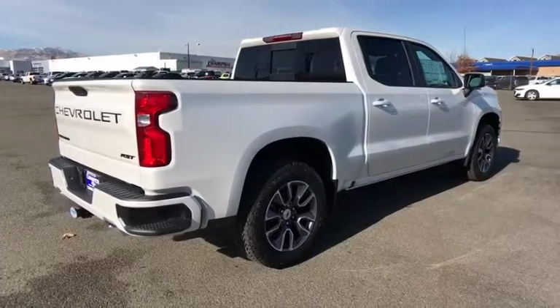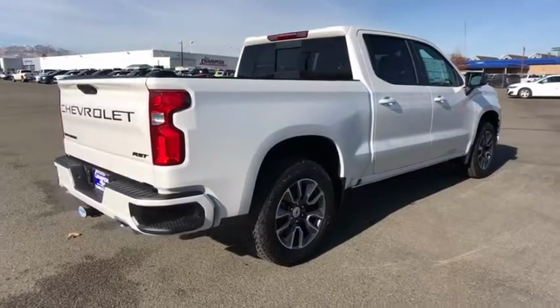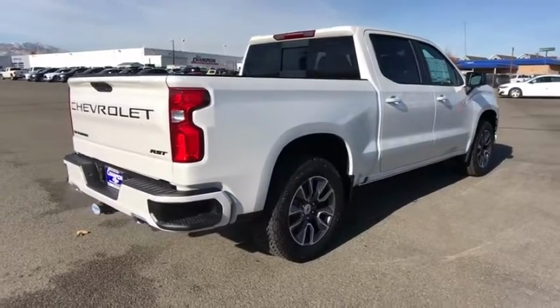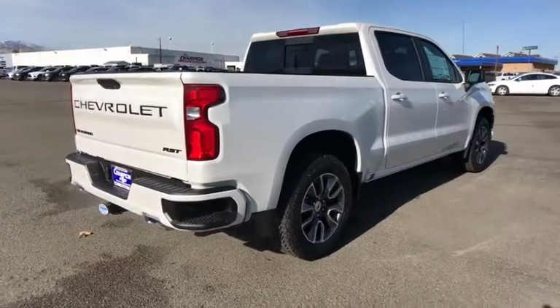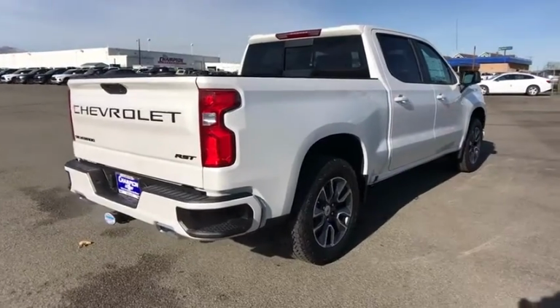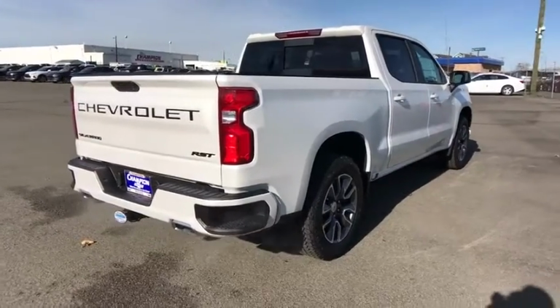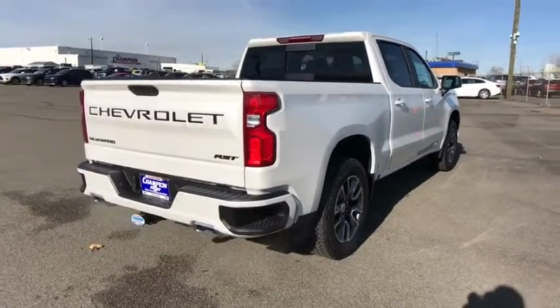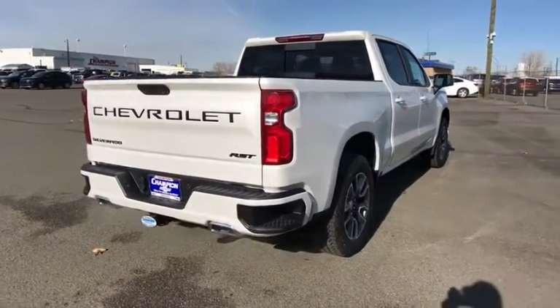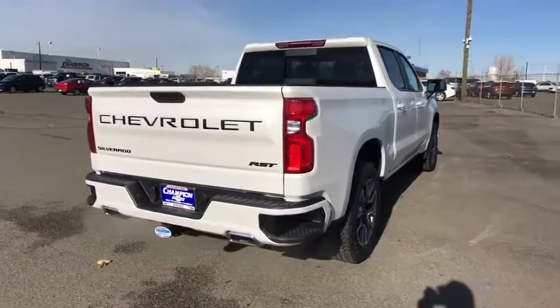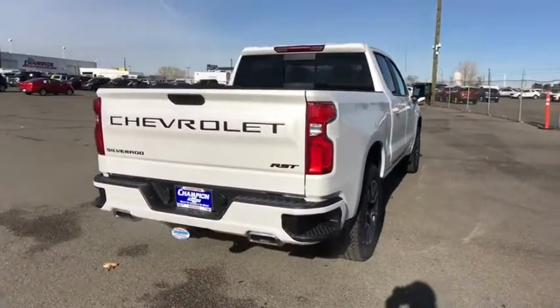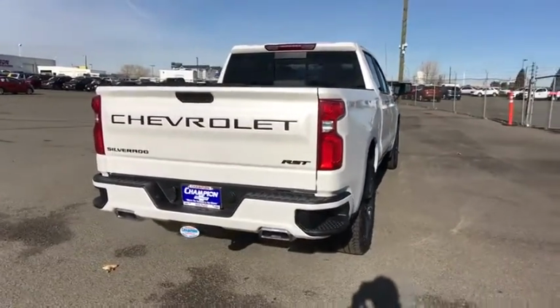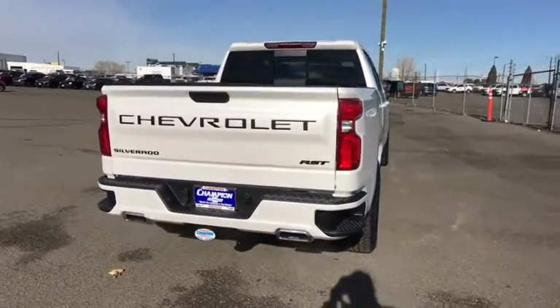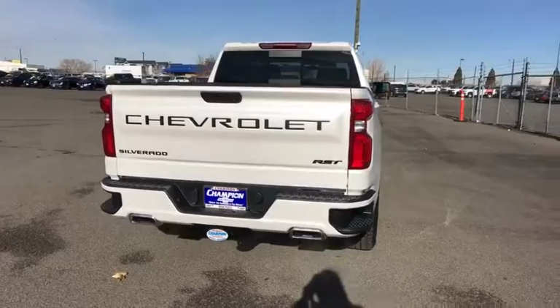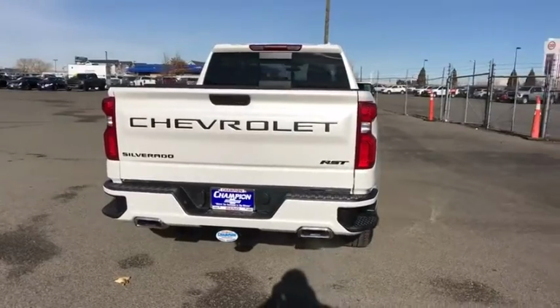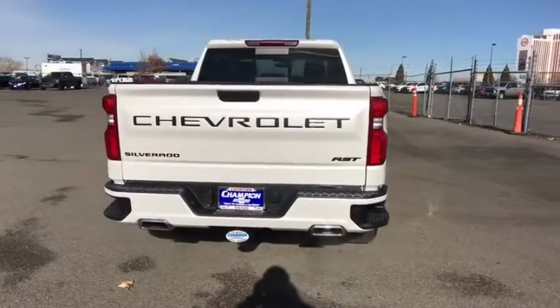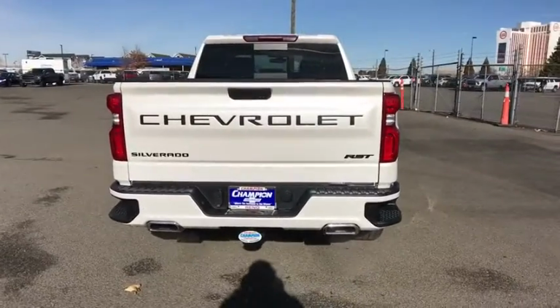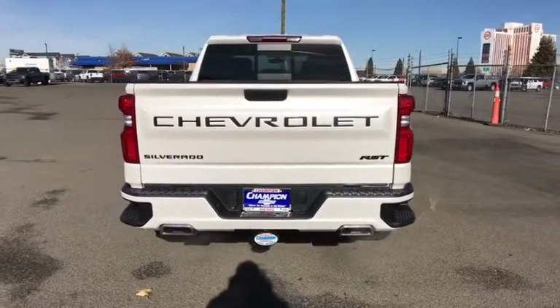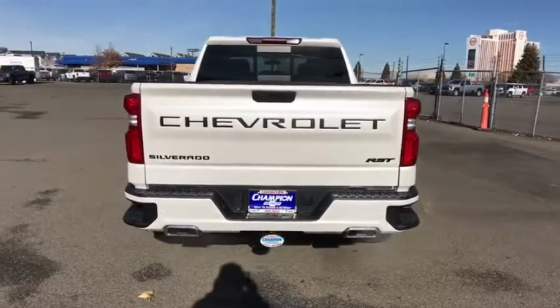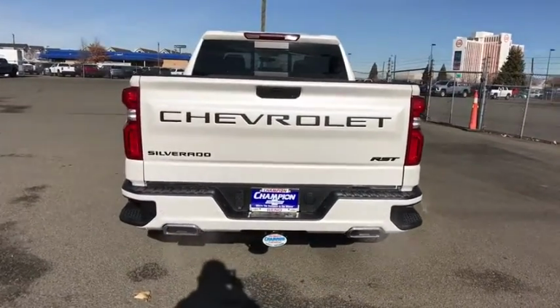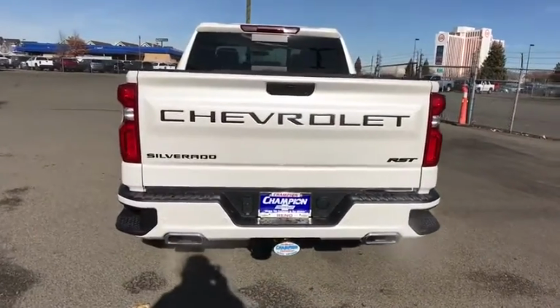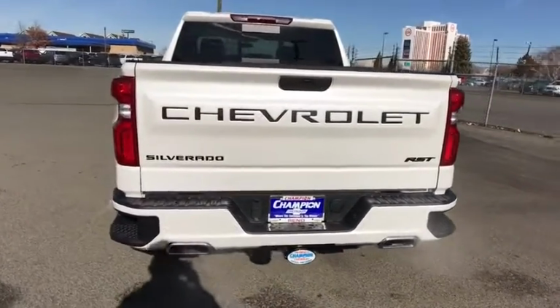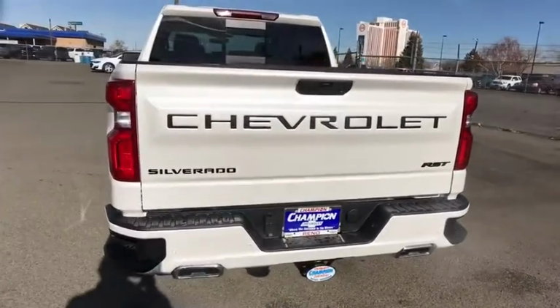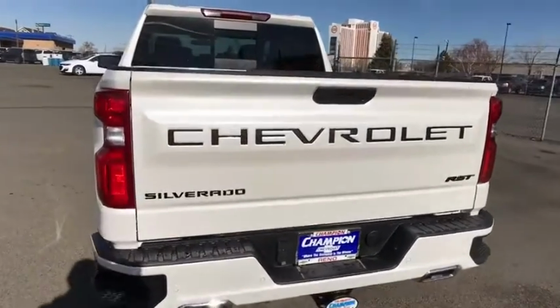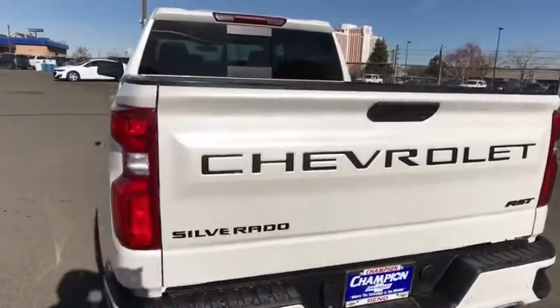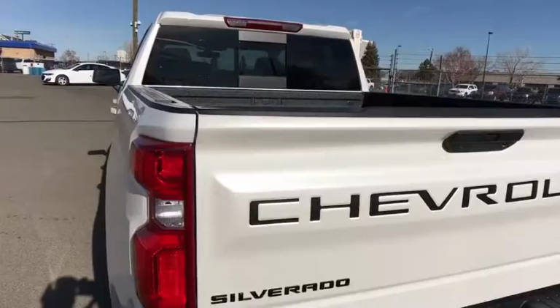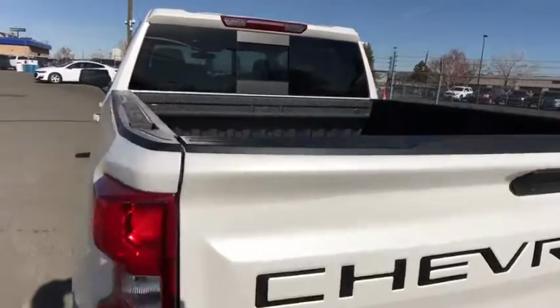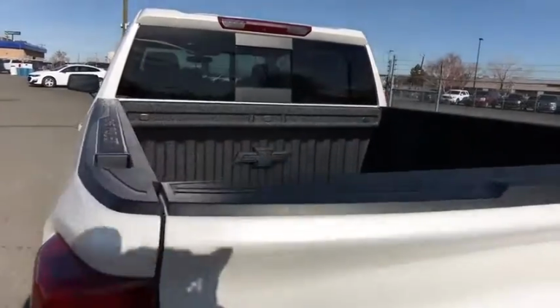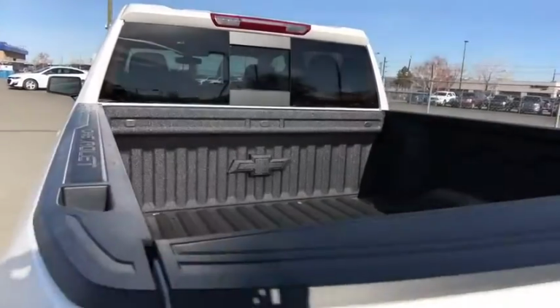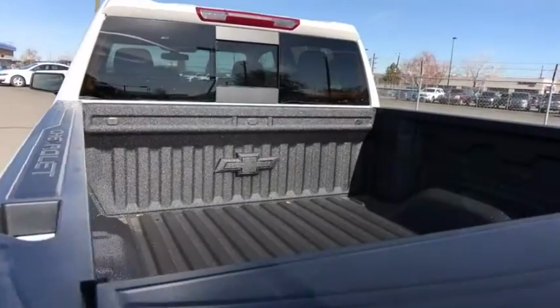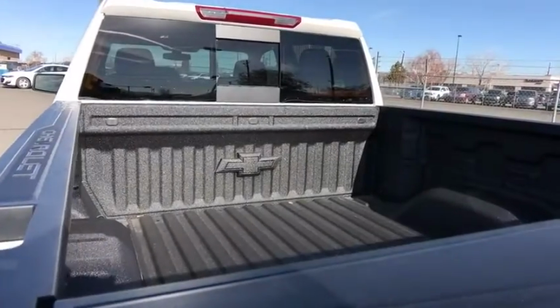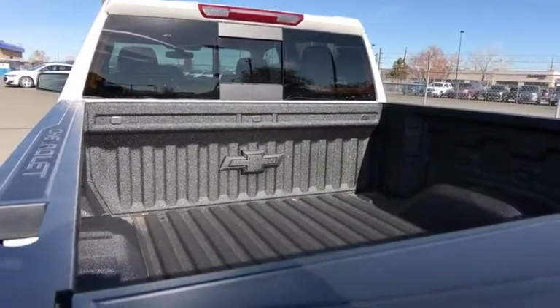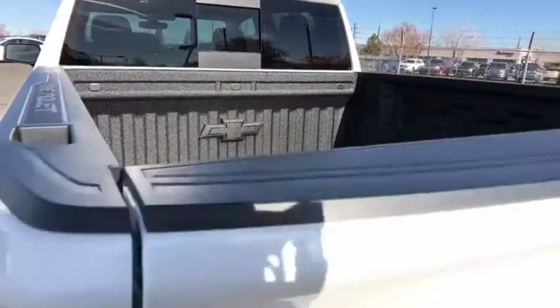Universal garage door opener, MP3 player, fog lamps, HD radio, daytime running lights, auxiliary audio input, satellite radio, cloth seat trim, privacy glass, heated mirrors, and skid plates.